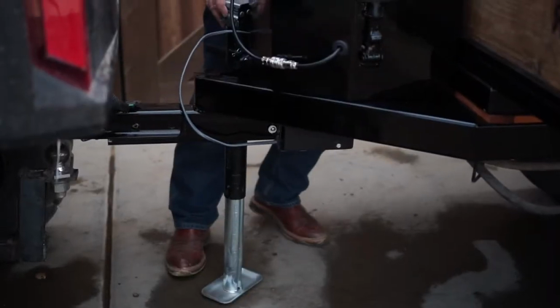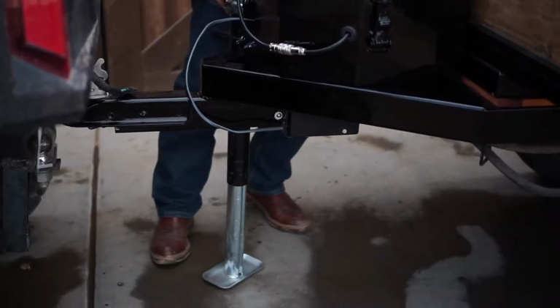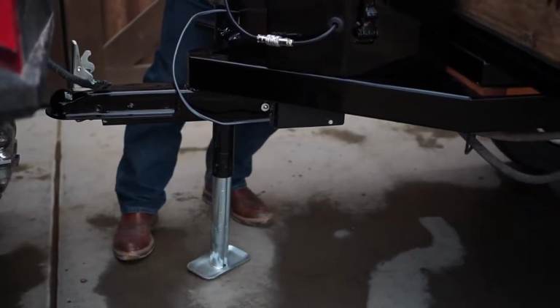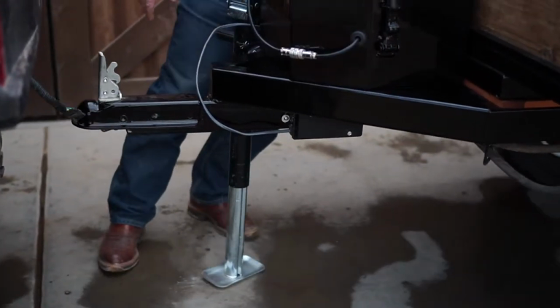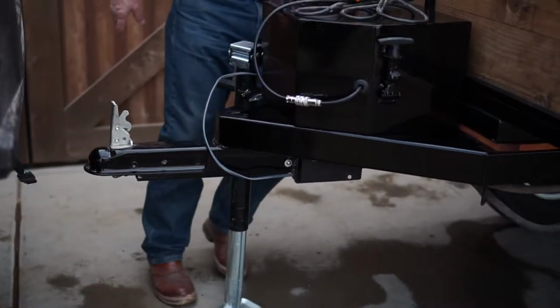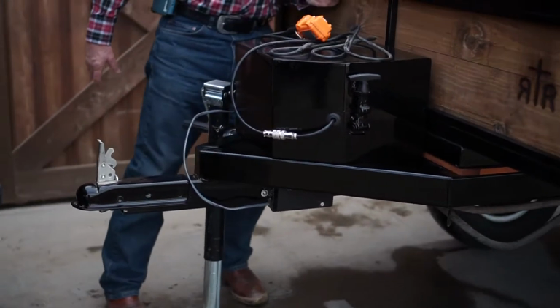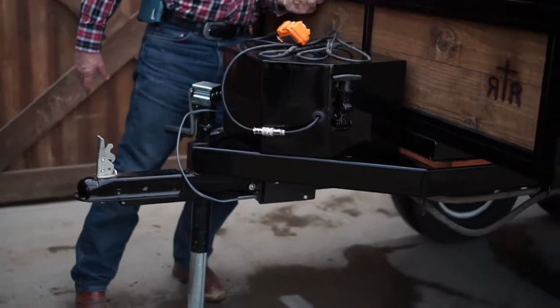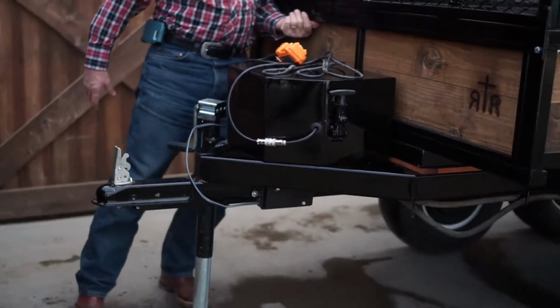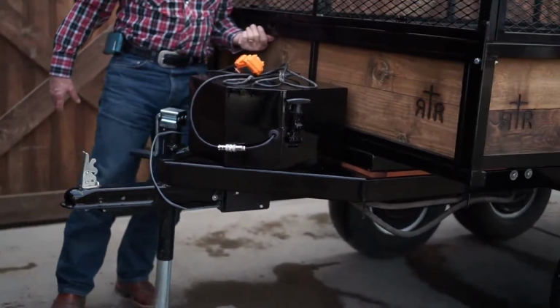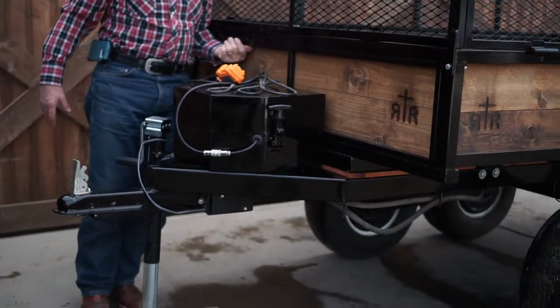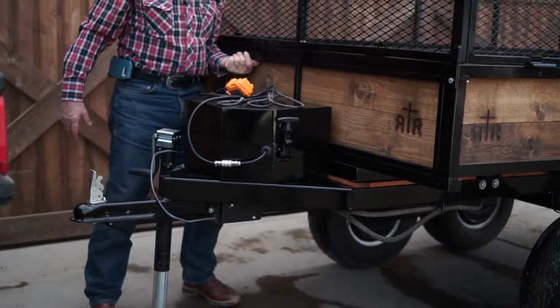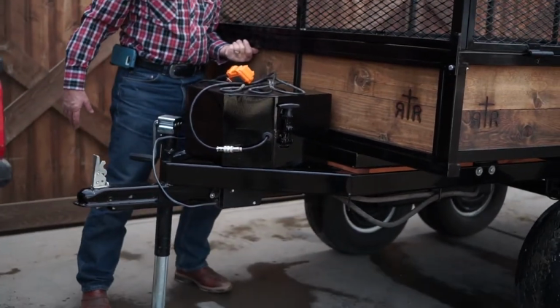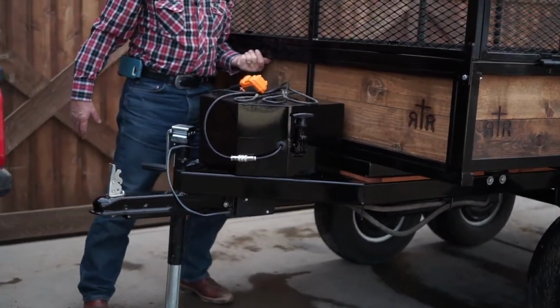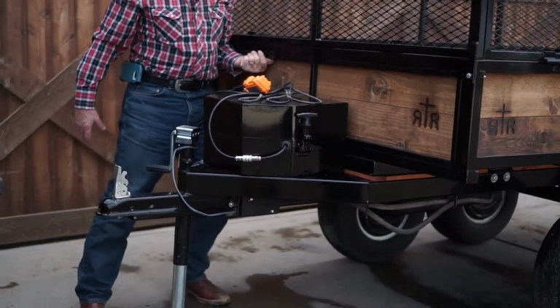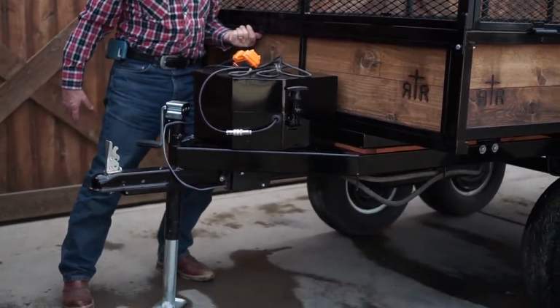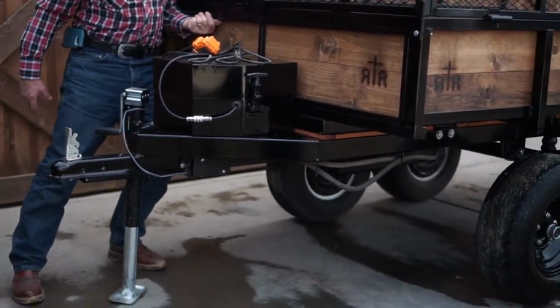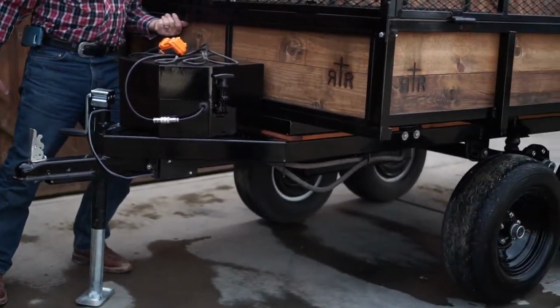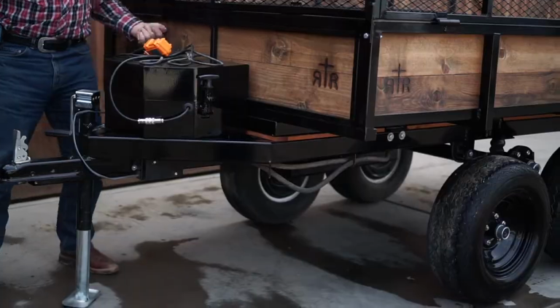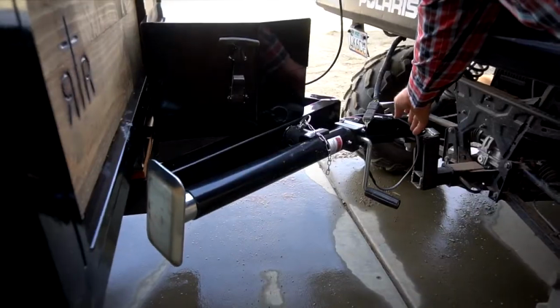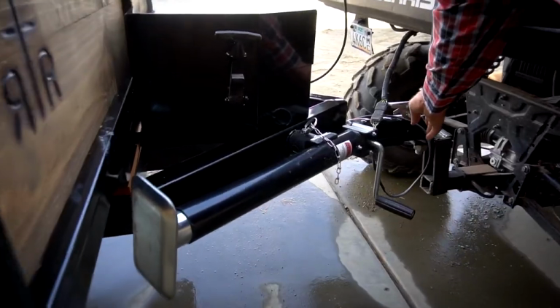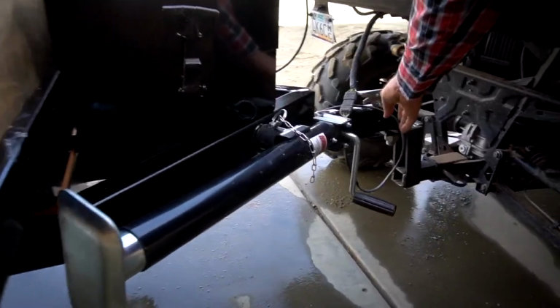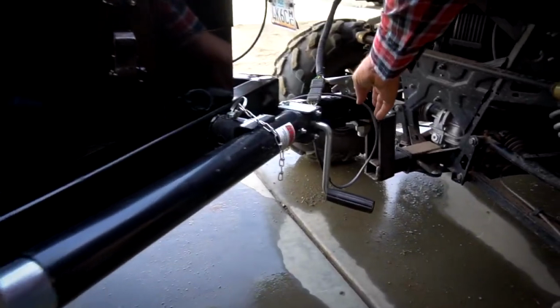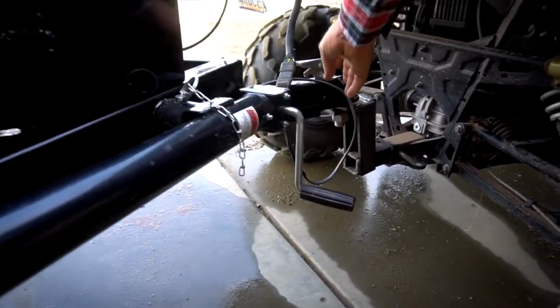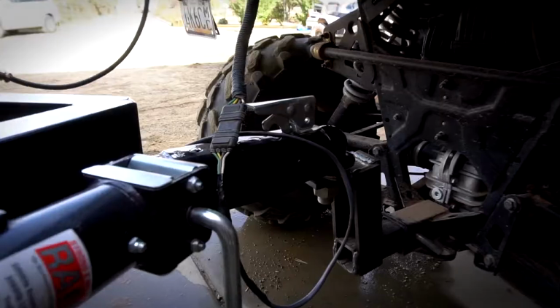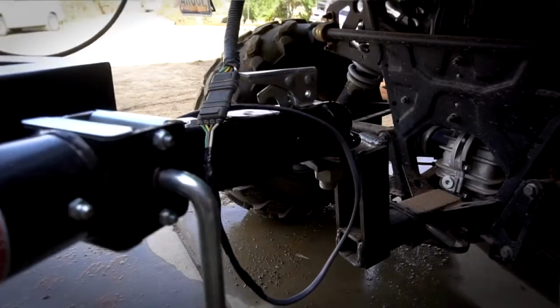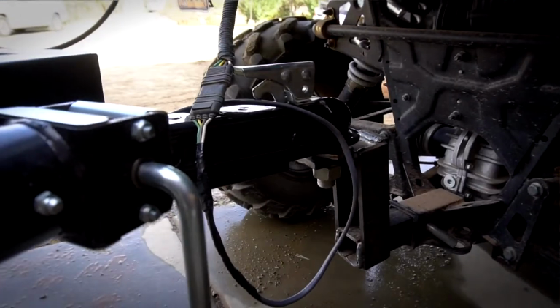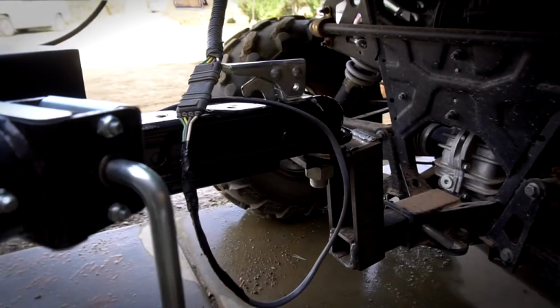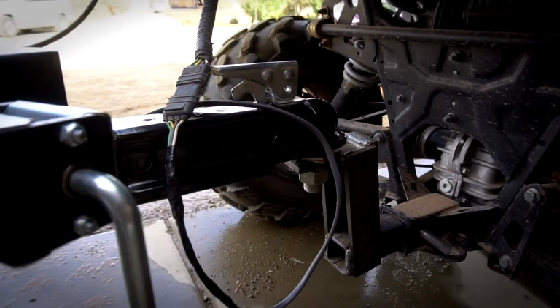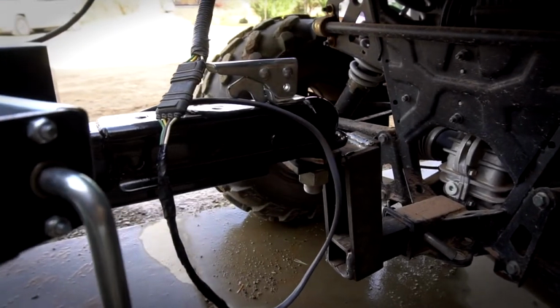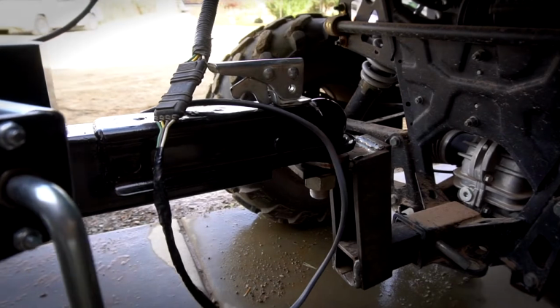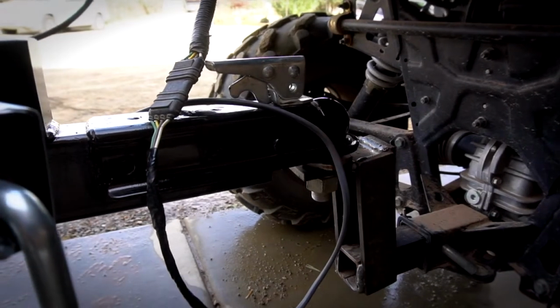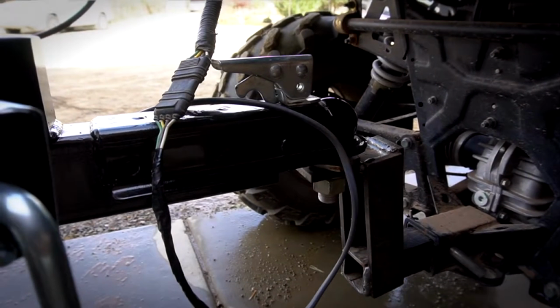It does have a heavy duty jack, a 2,000 pound rated jack to hold the front end up. The coupler is a two inch standard ball coupler and it's wired with brakes.